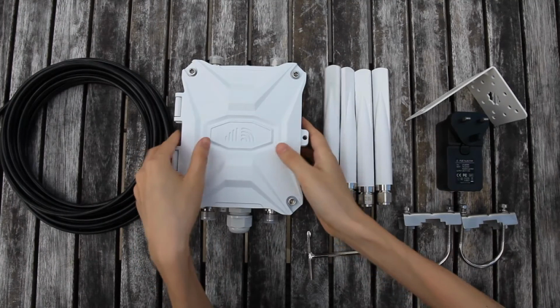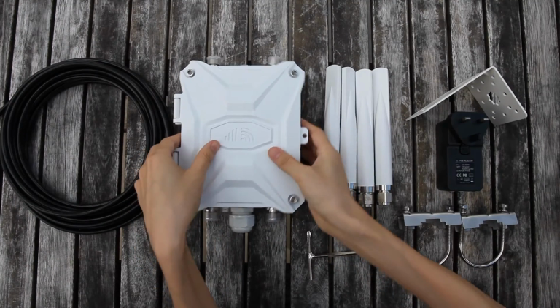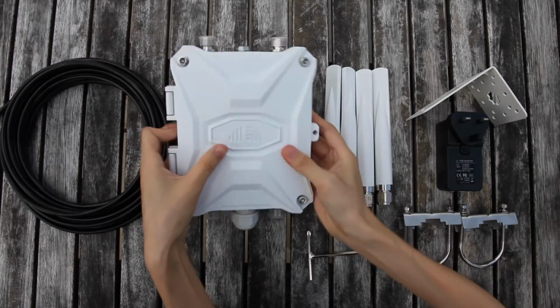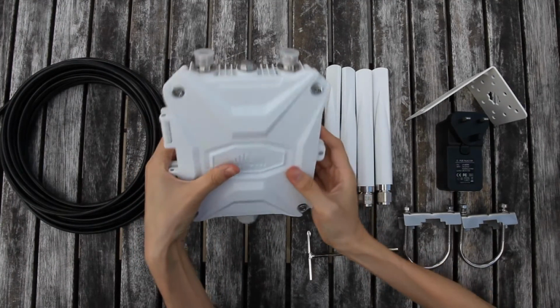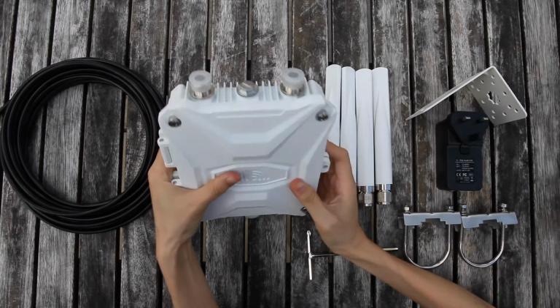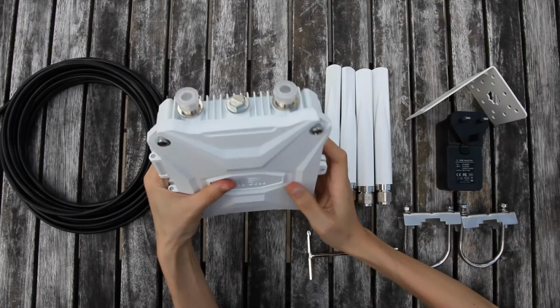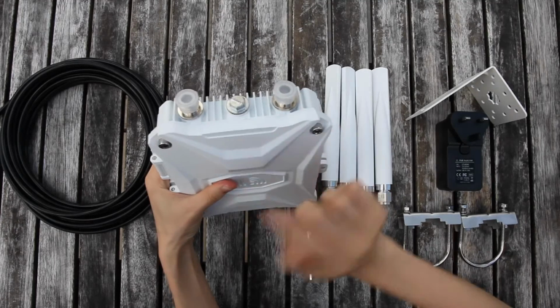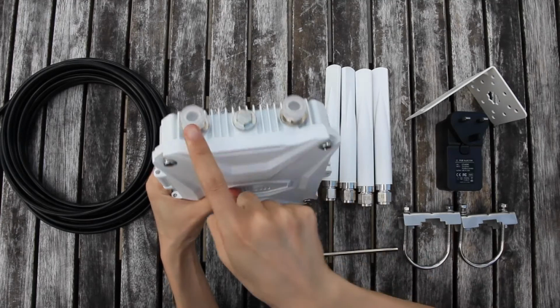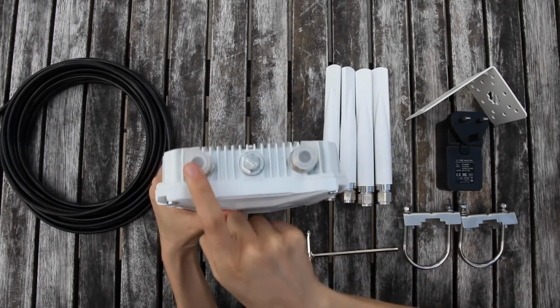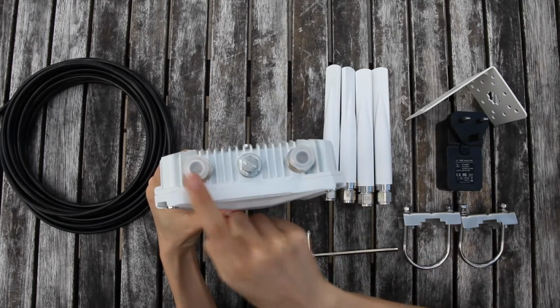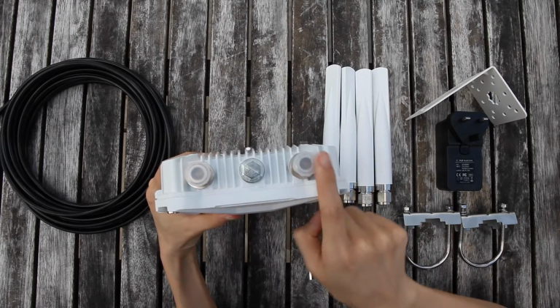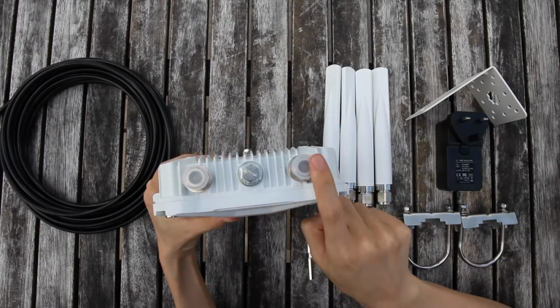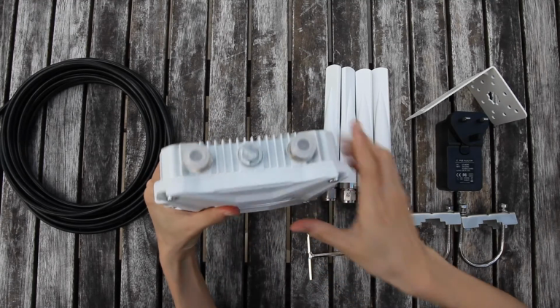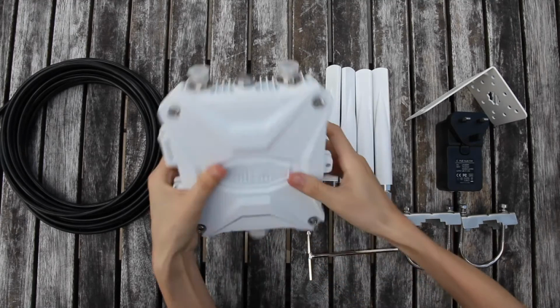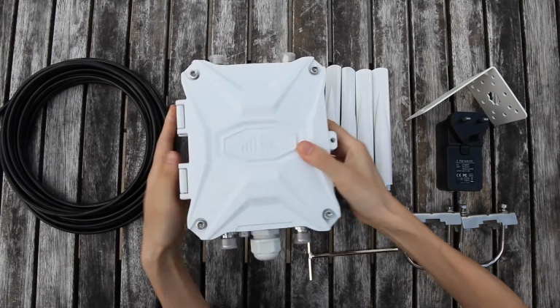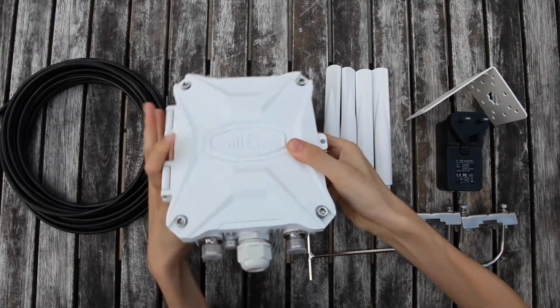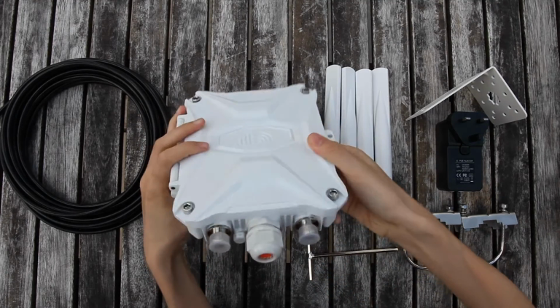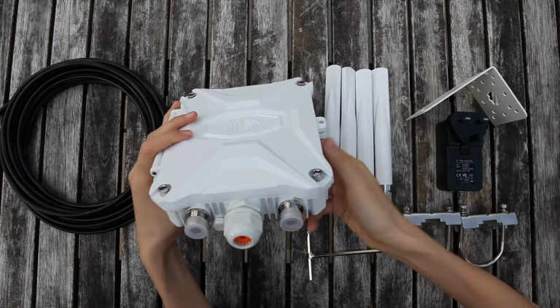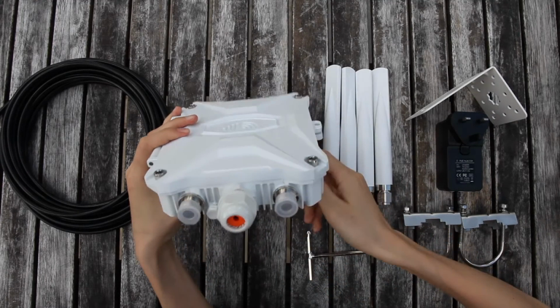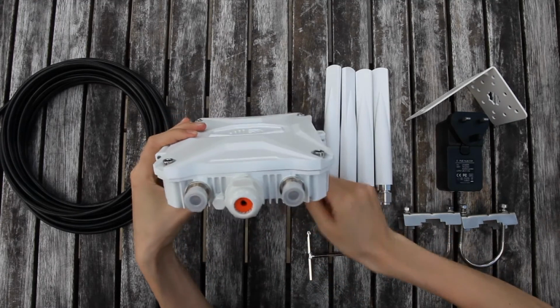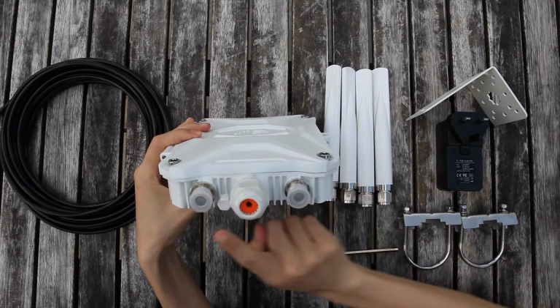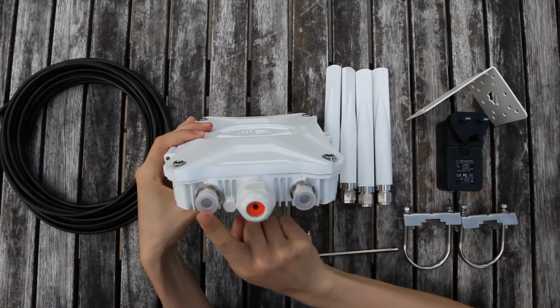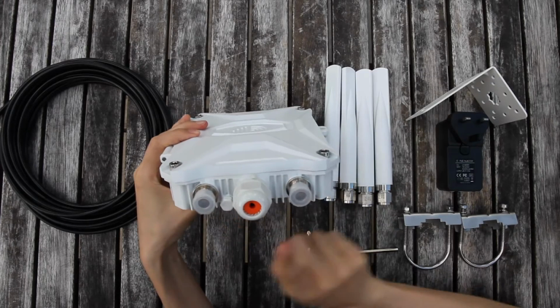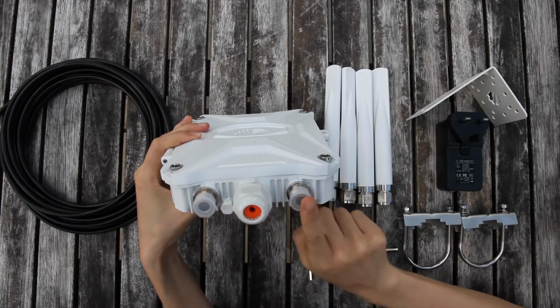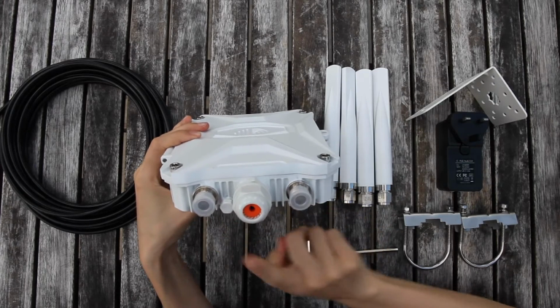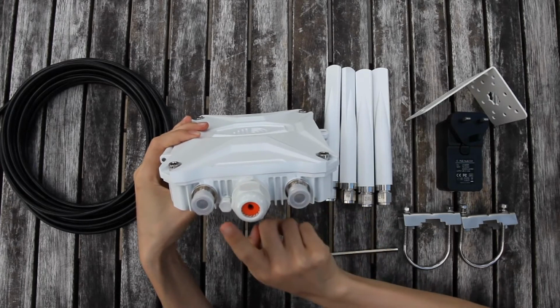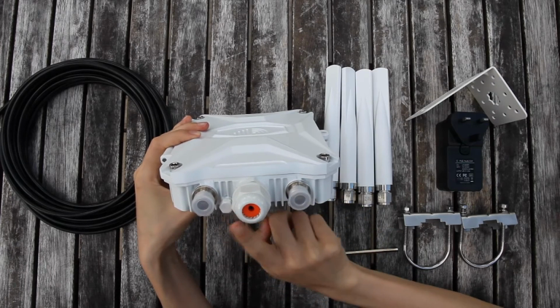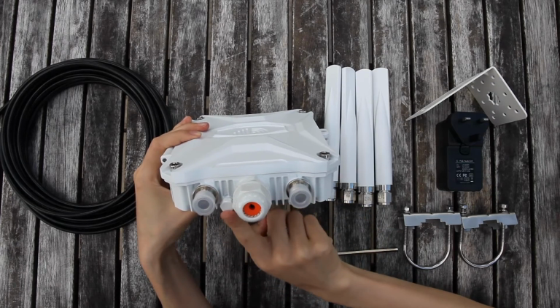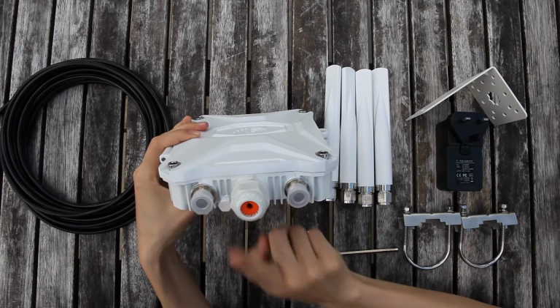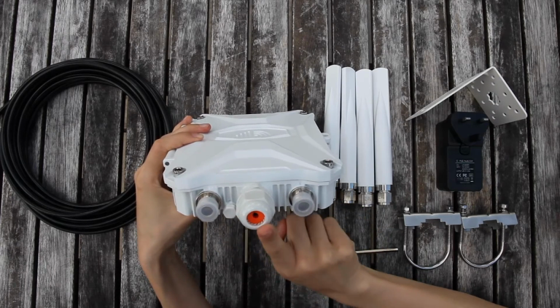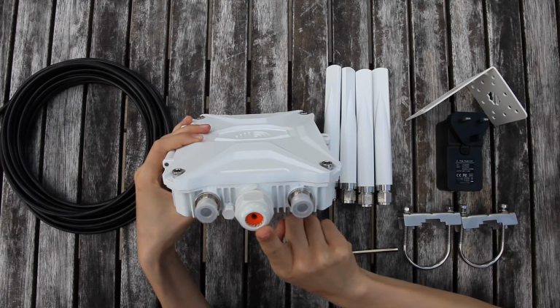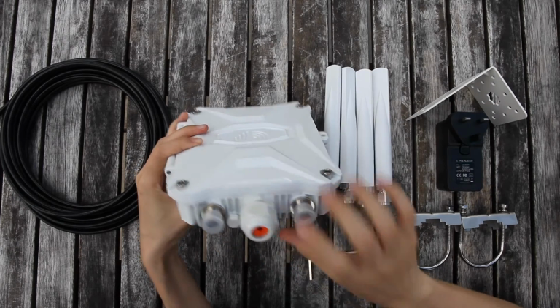The top side has MIMO 4G antenna sockets. The bottom side has MIMO Wi-Fi antenna sockets, the breather valve, and a new gland.